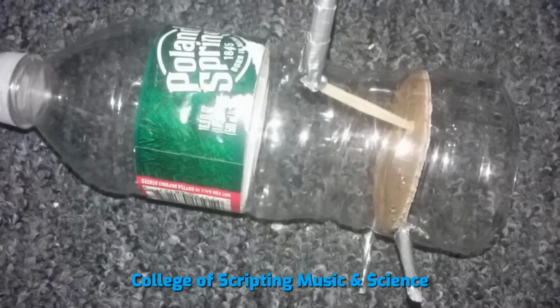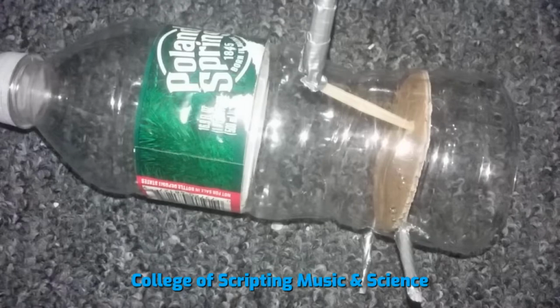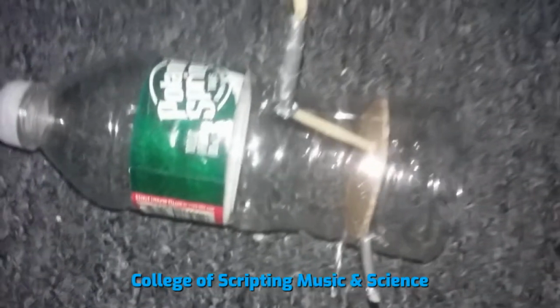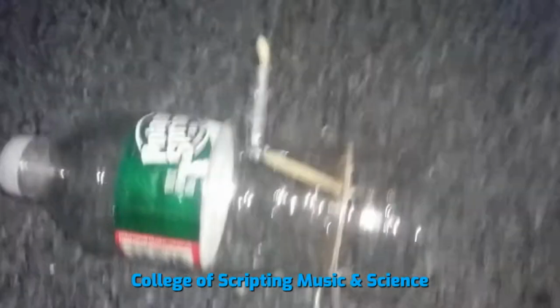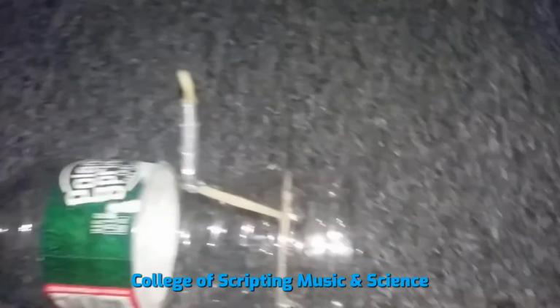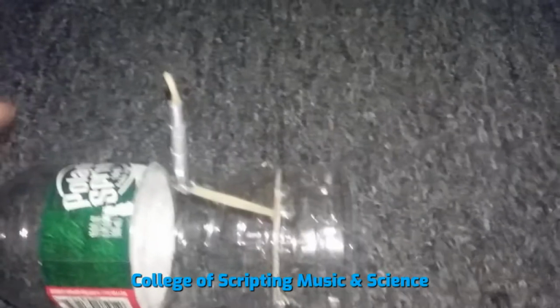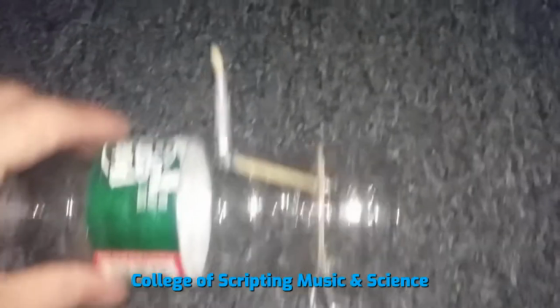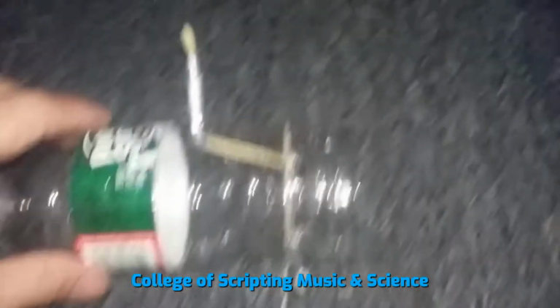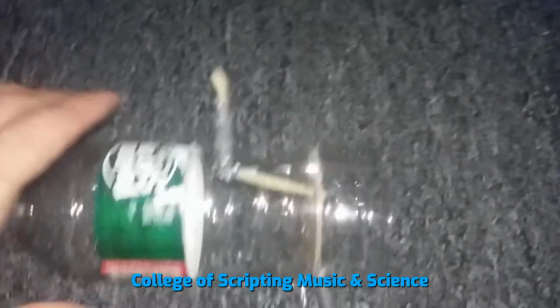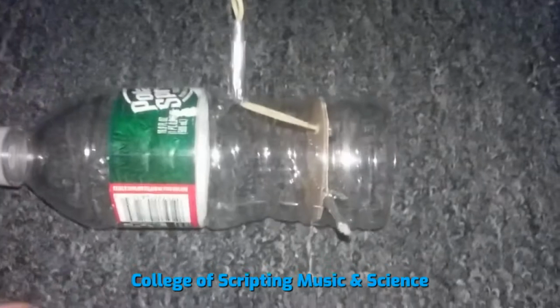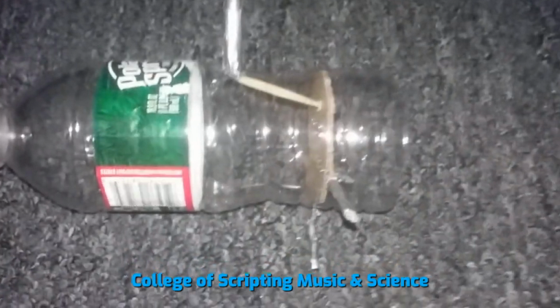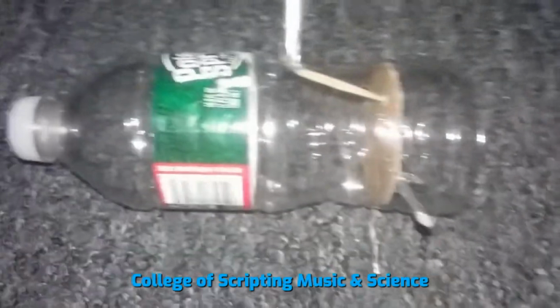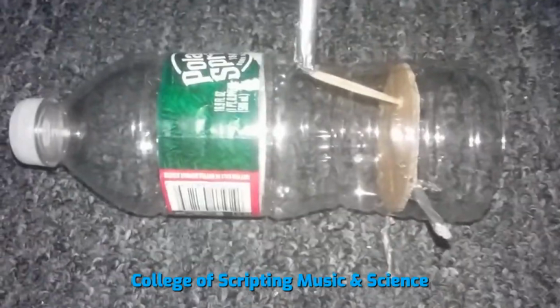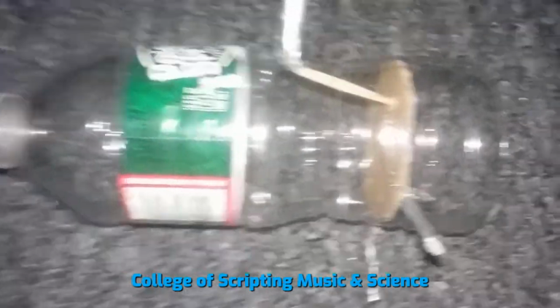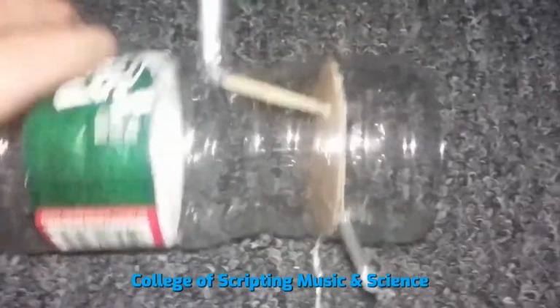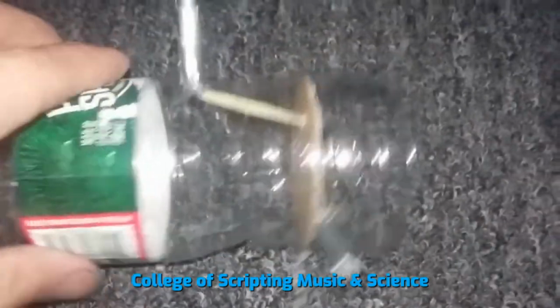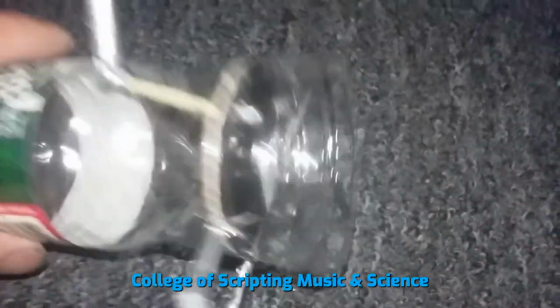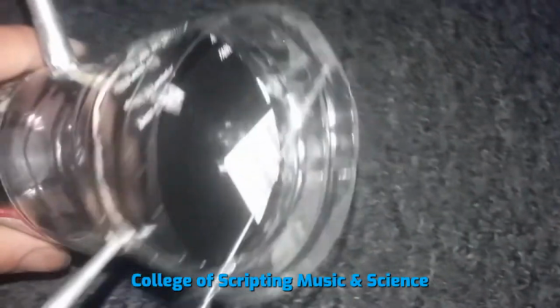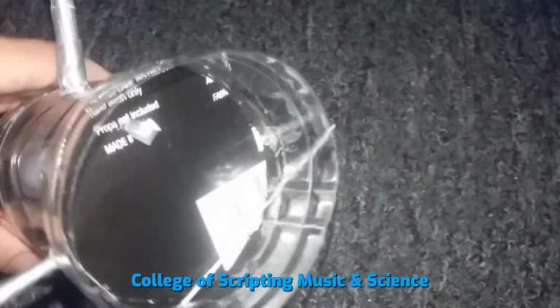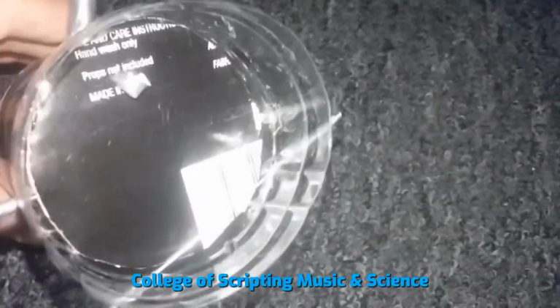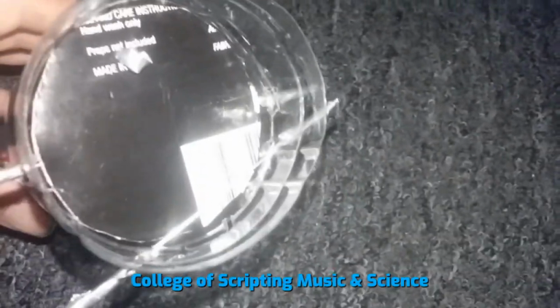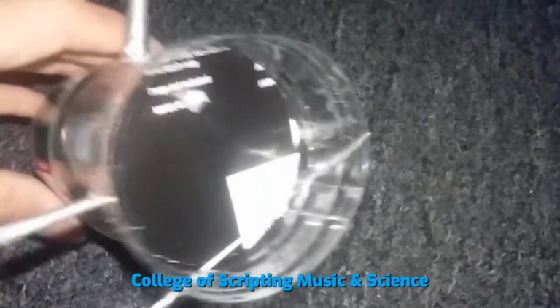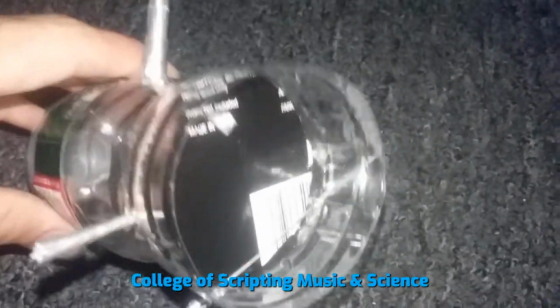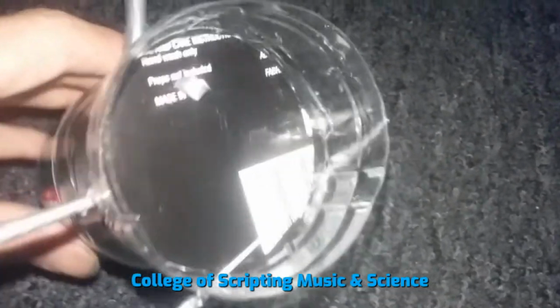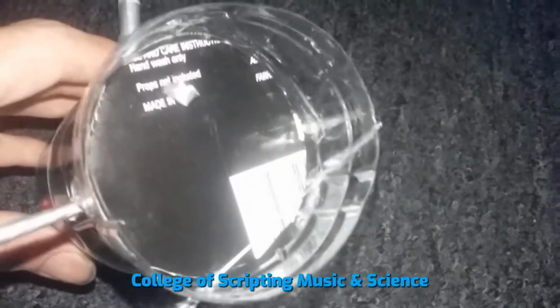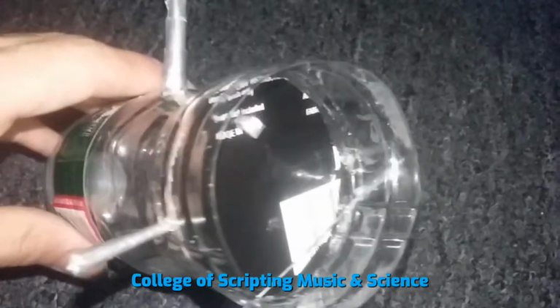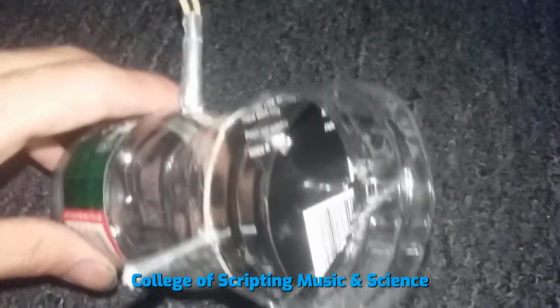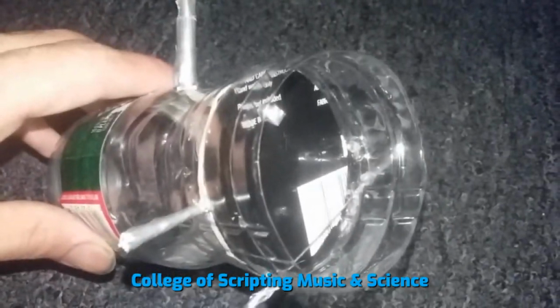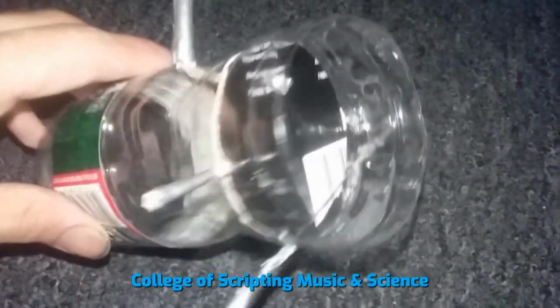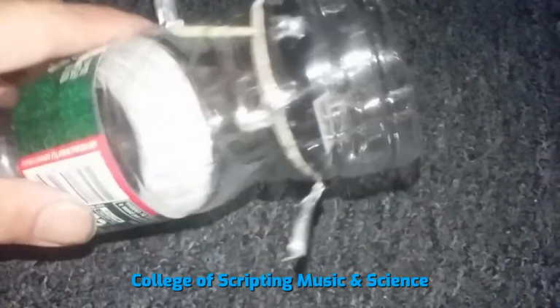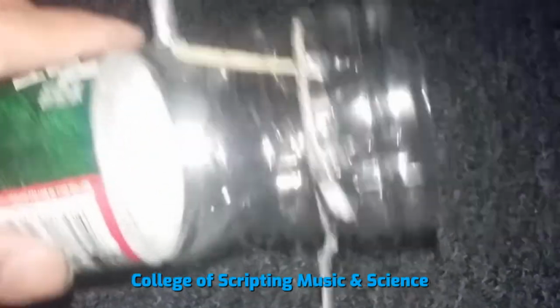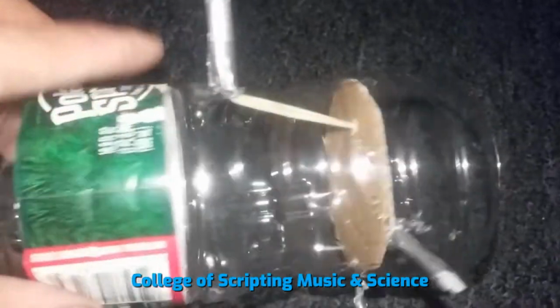Using one plastic bottle, two paper clips, one piece of cardboard, and one elastic band.